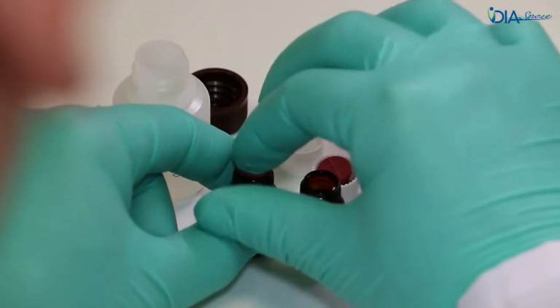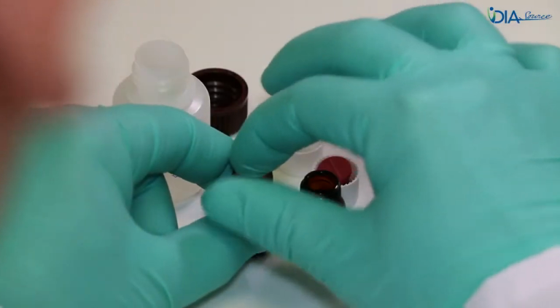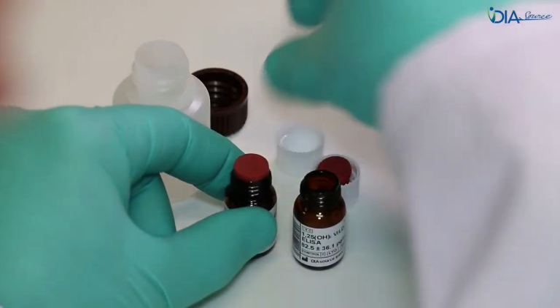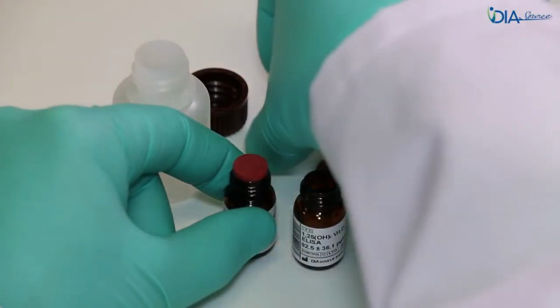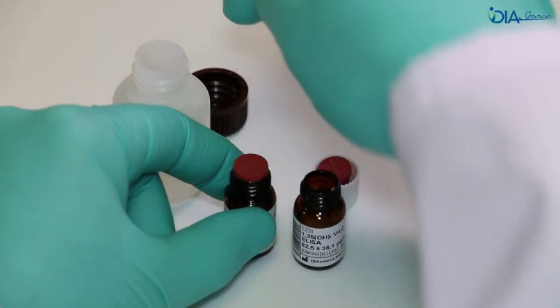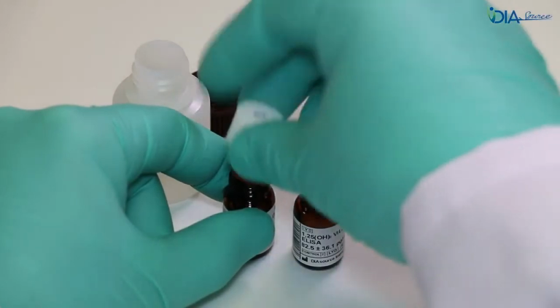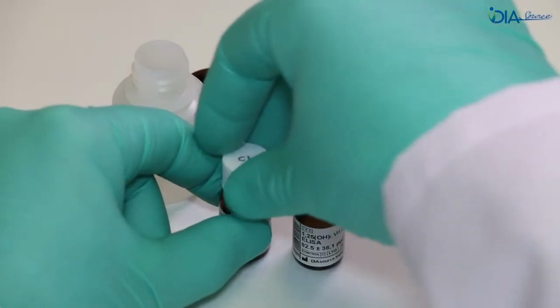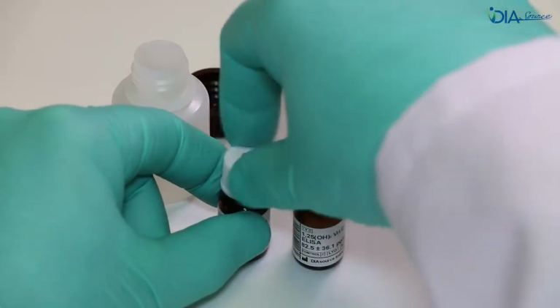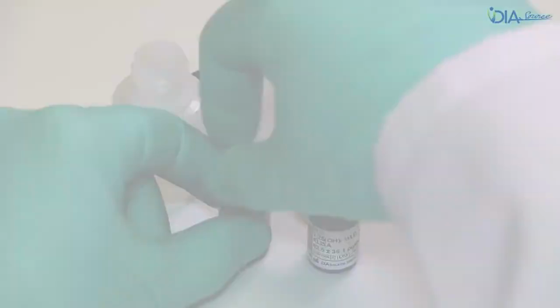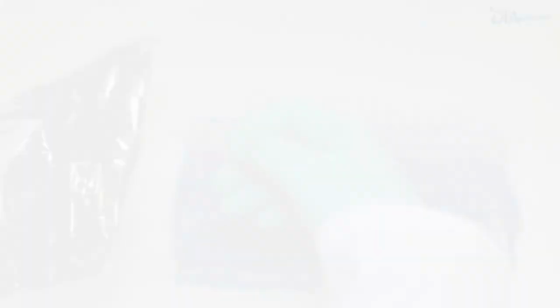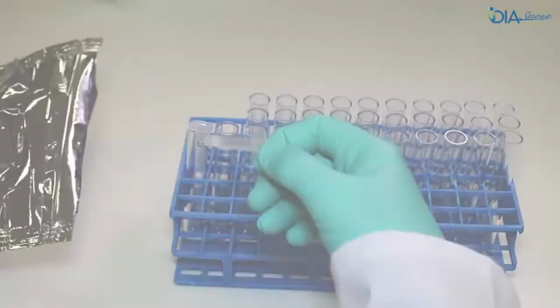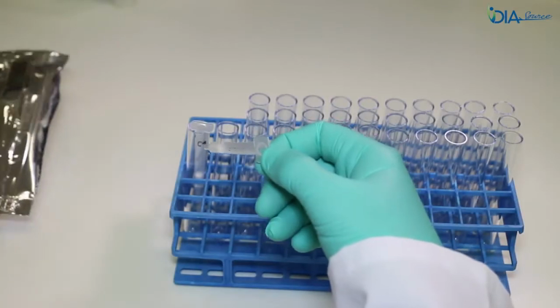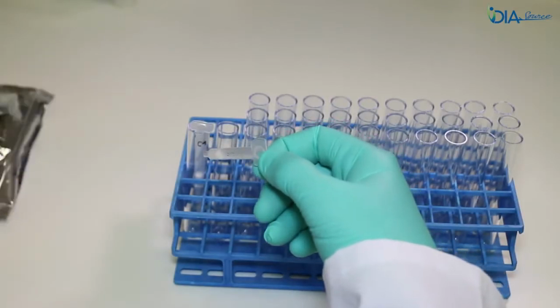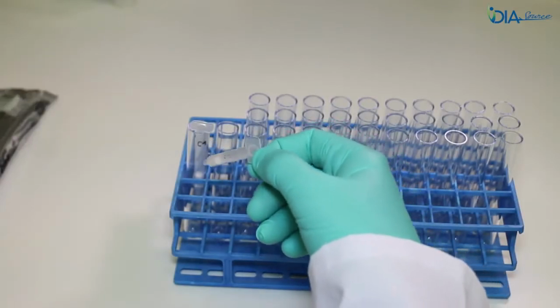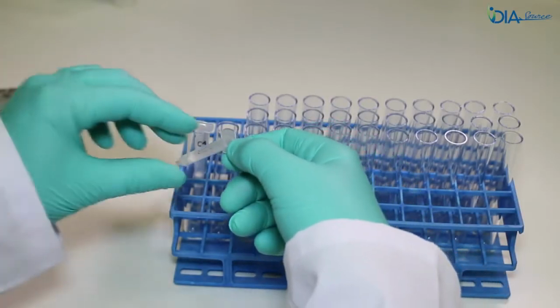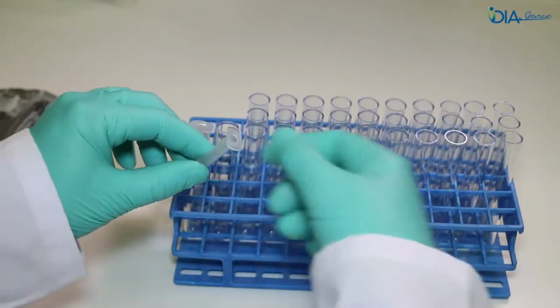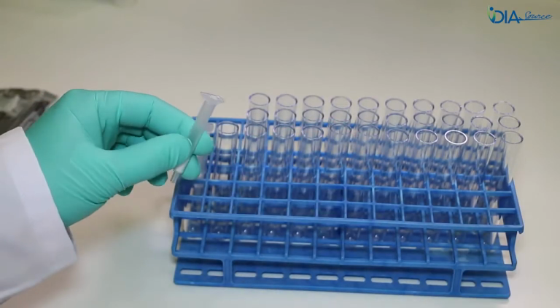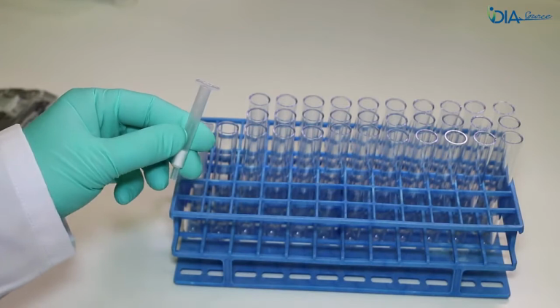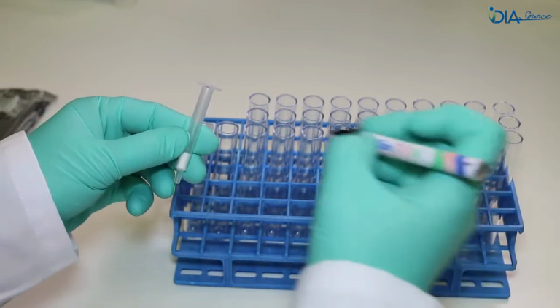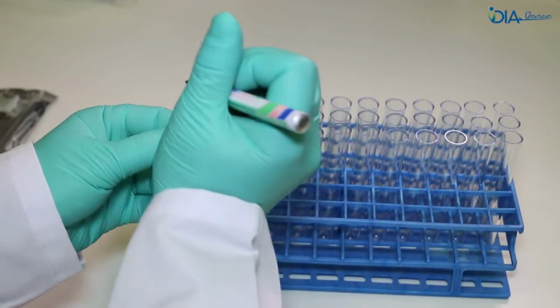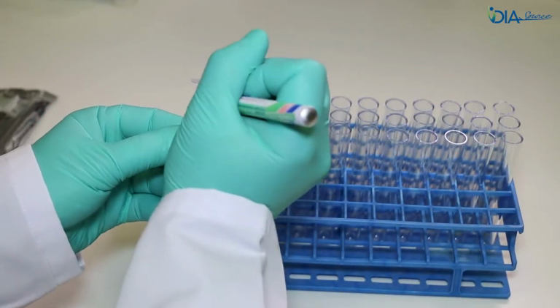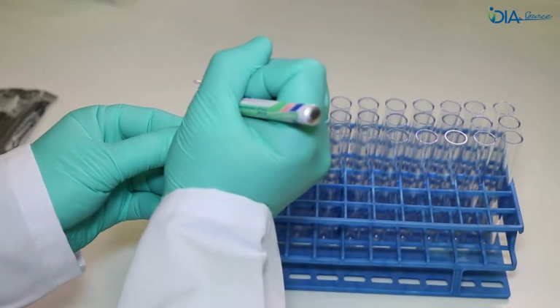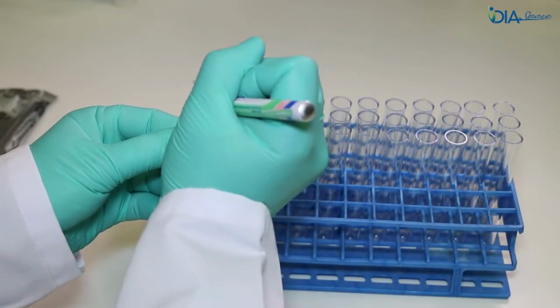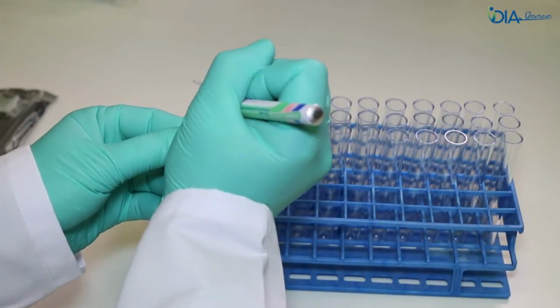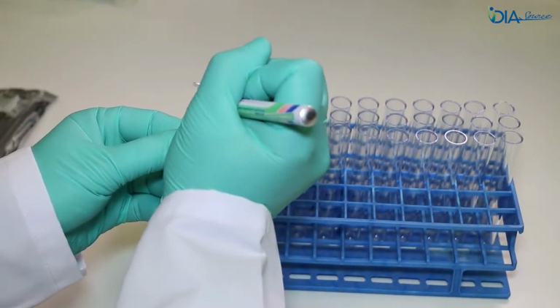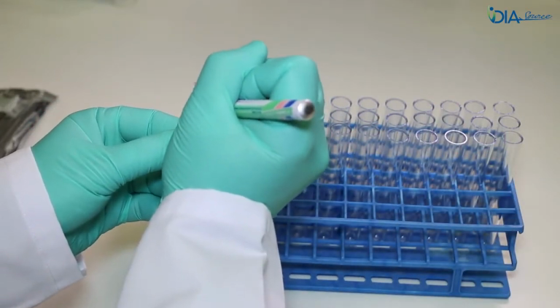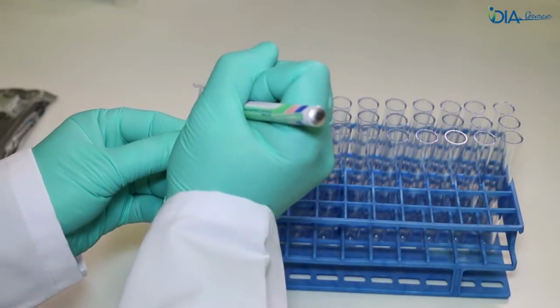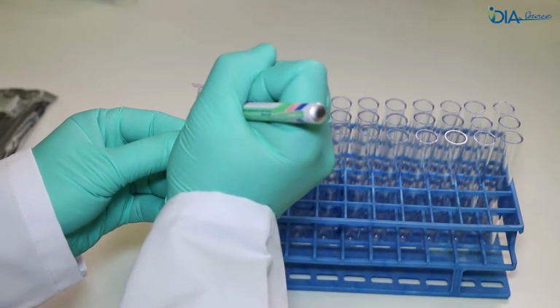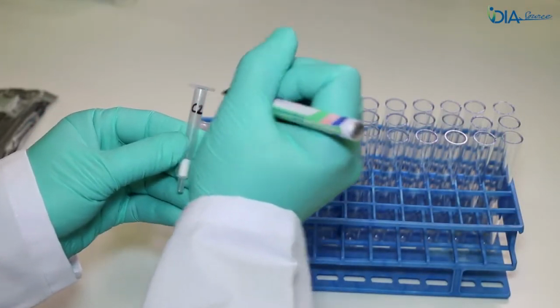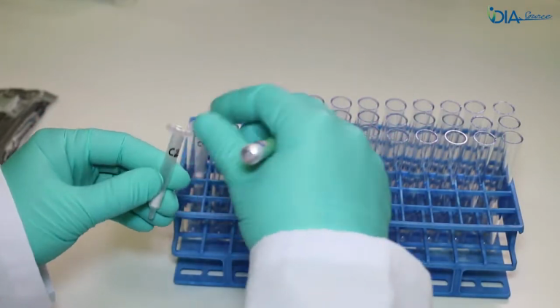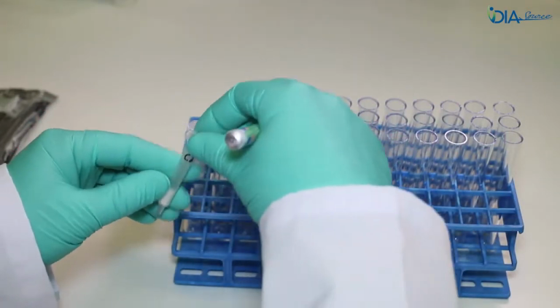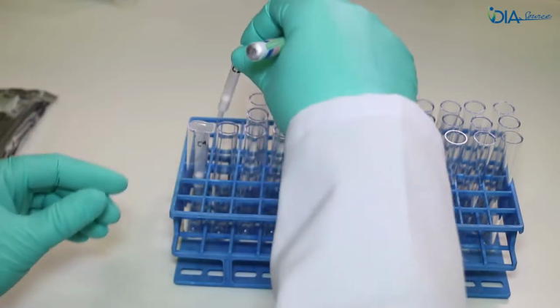During this period, prepare and label the glass tubes for the extraction, for the separation wastes, for the water, for the elution, and prepare and label the silica cartridges.